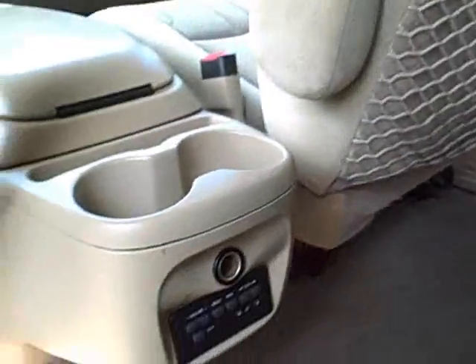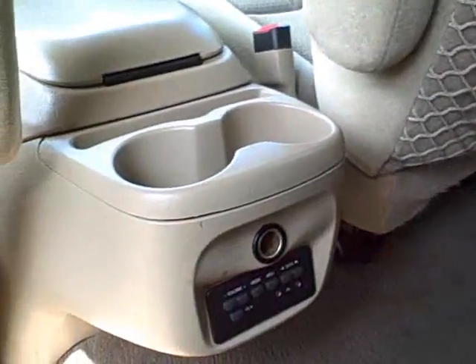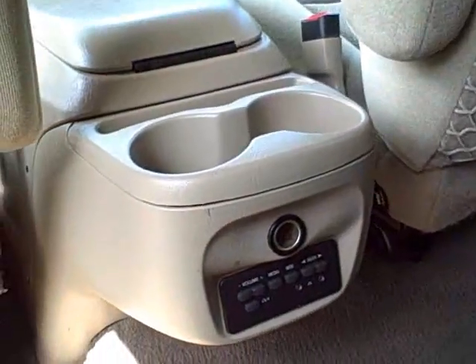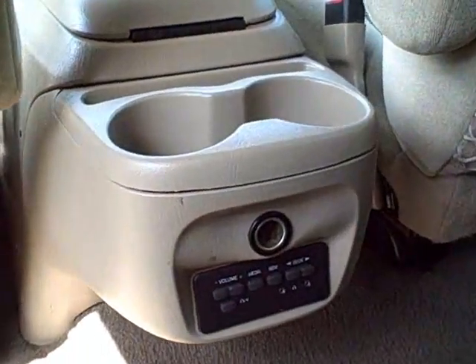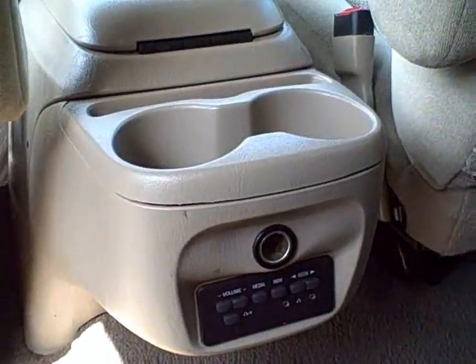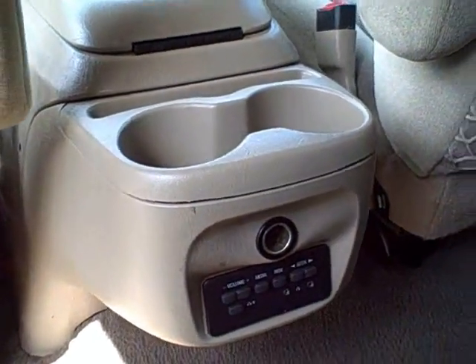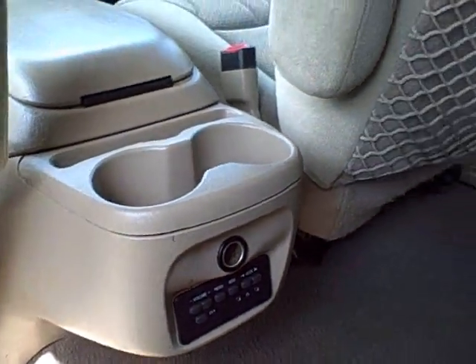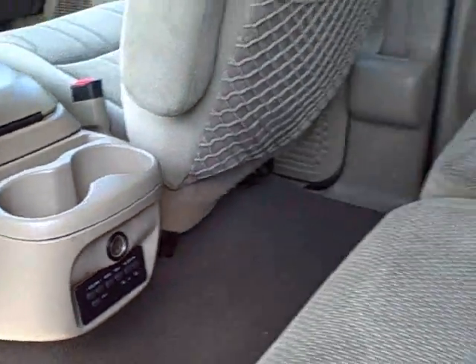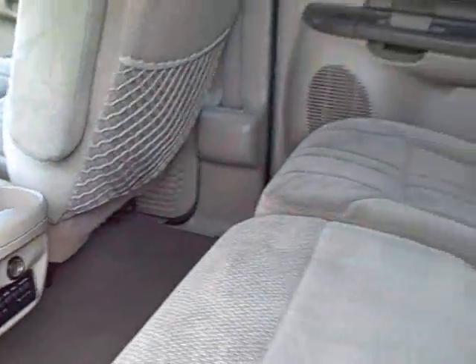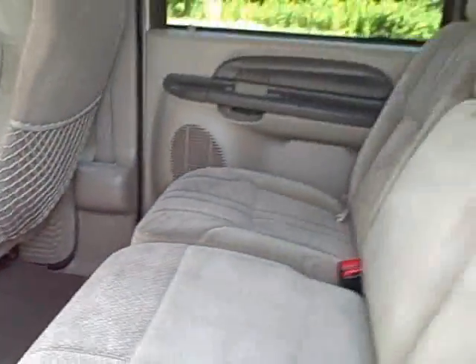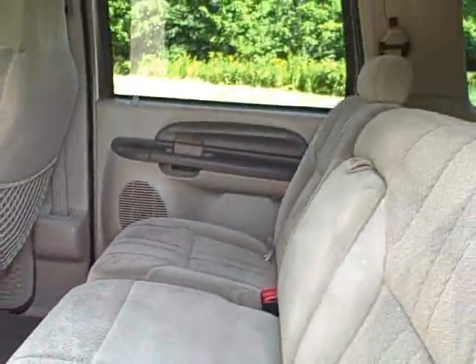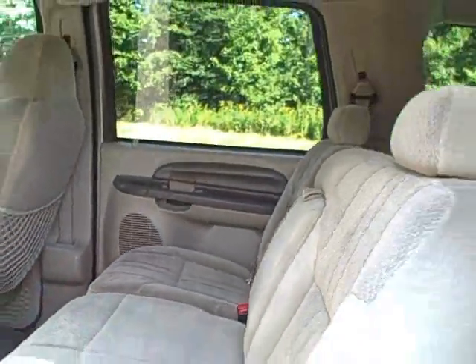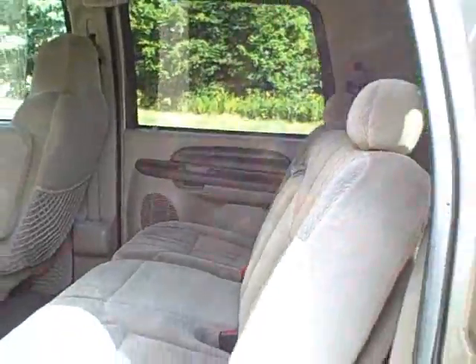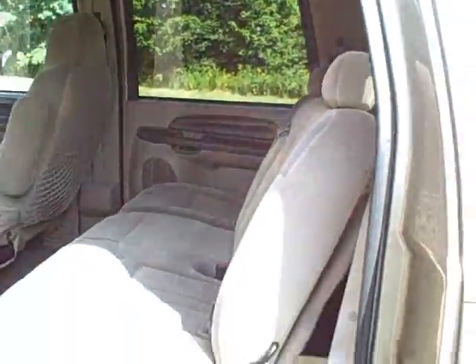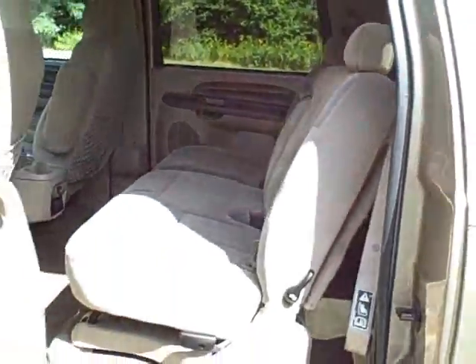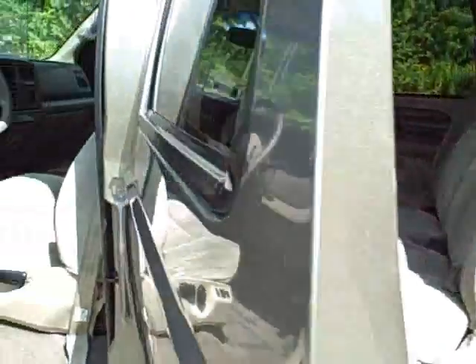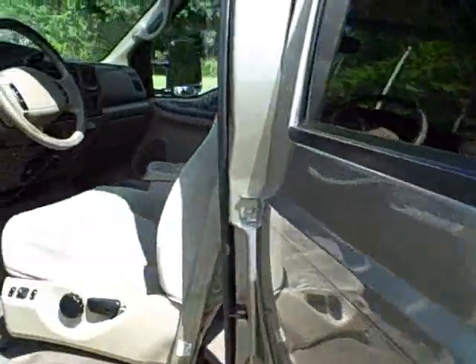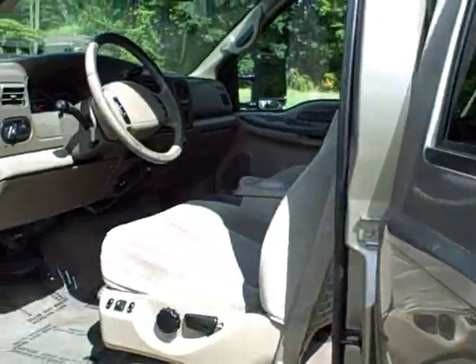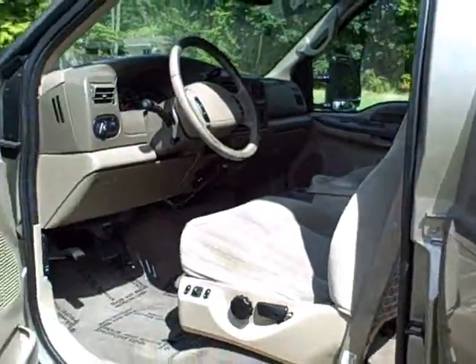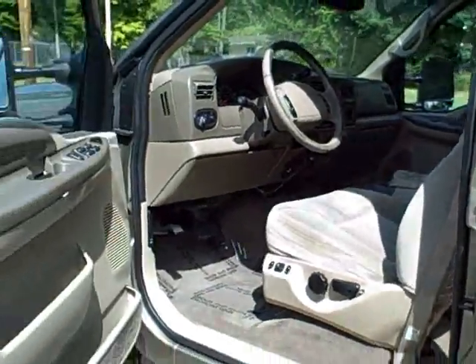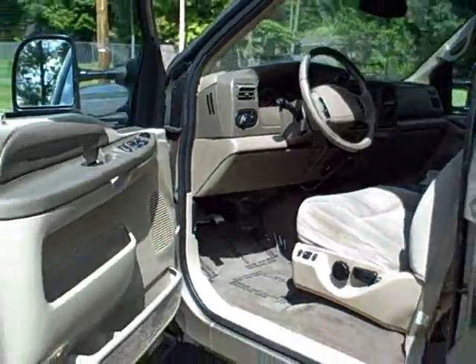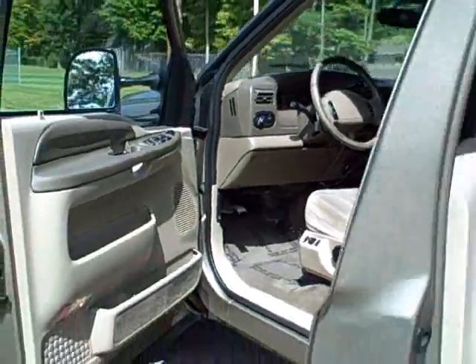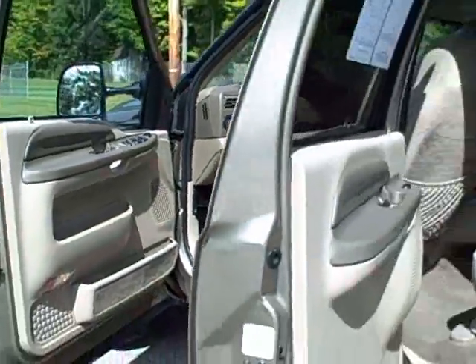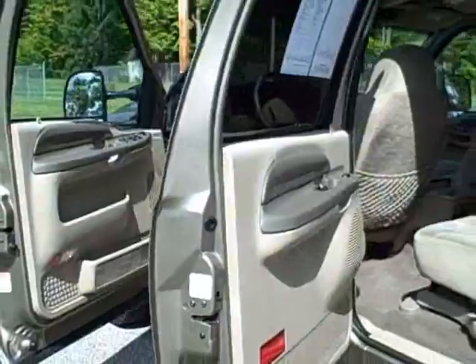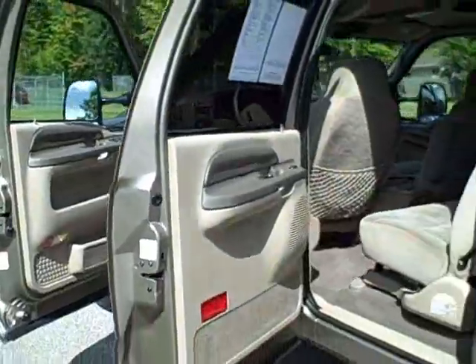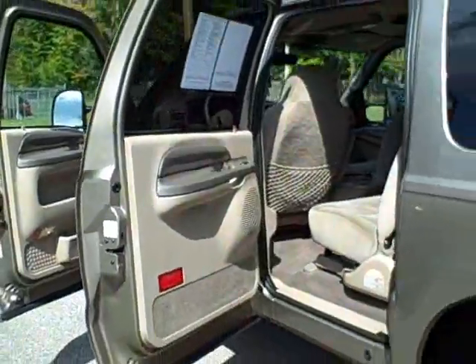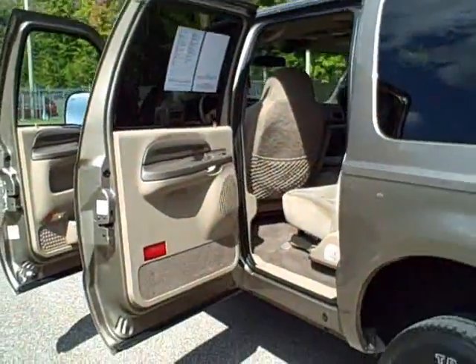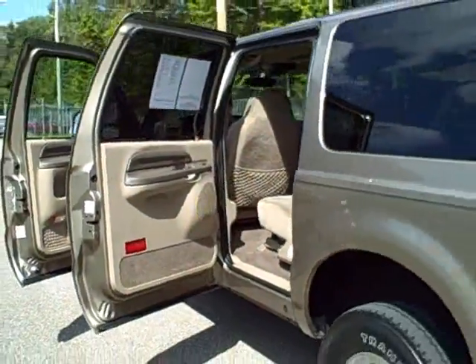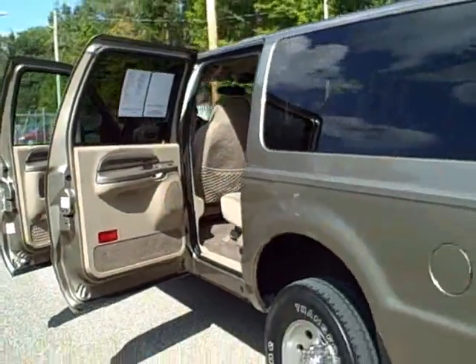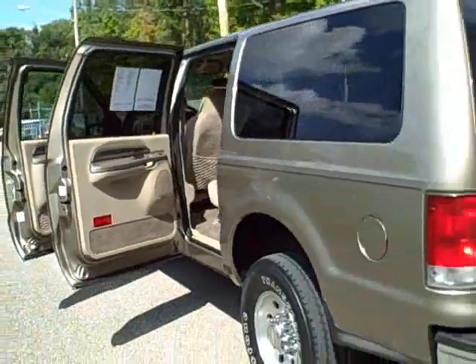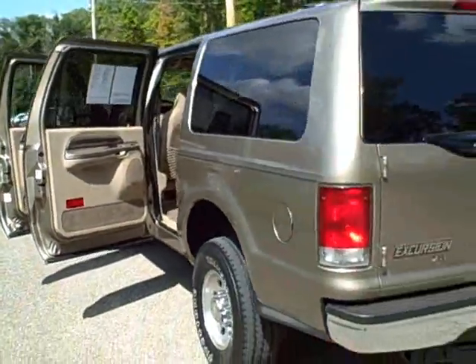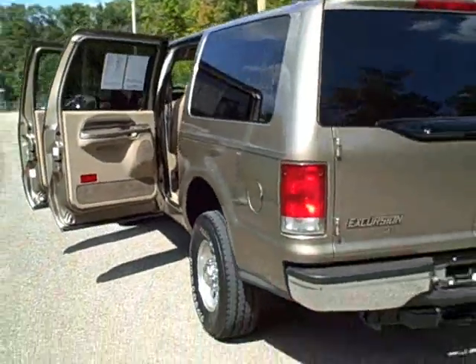Don't forget to ask about our free Carfax that comes with this or any of our vehicles on our lot. Call or stop in today to take that test drive — you'll see why the obvious choice is at Joyce.